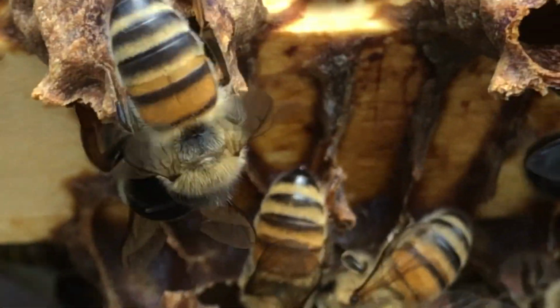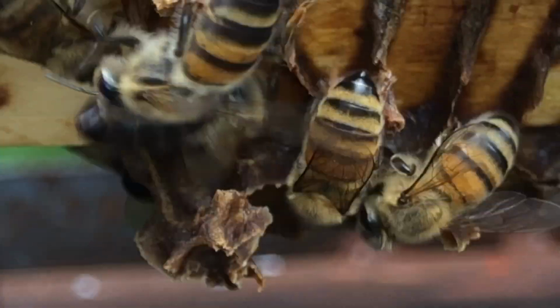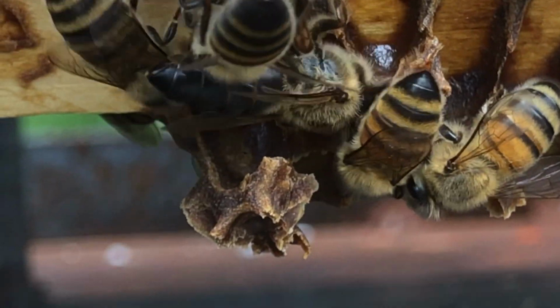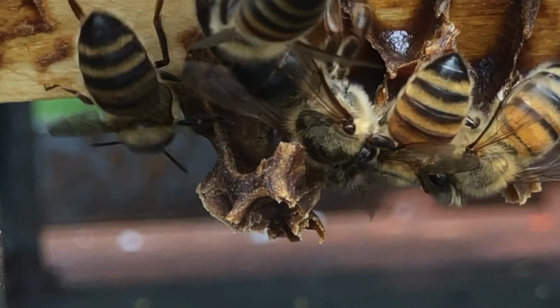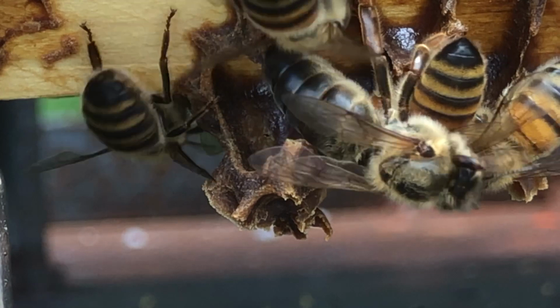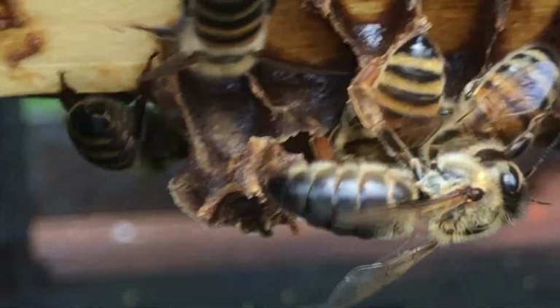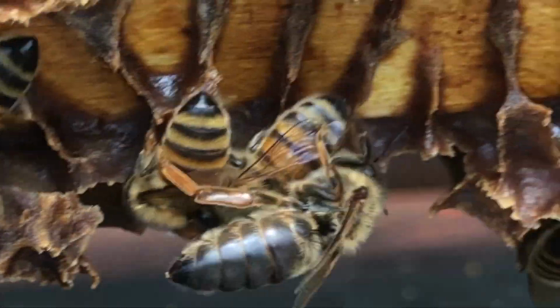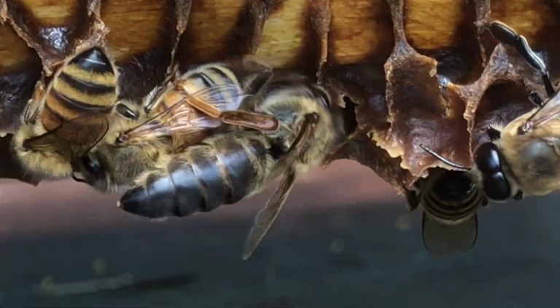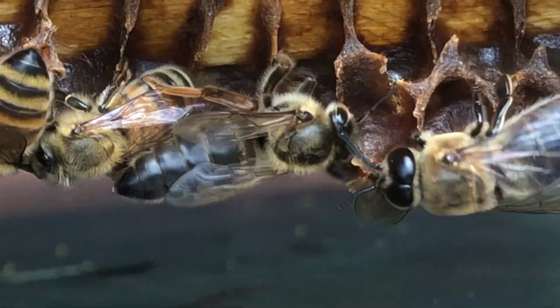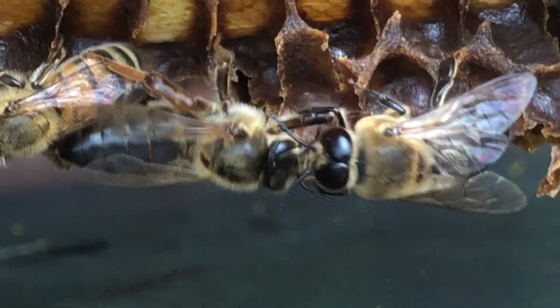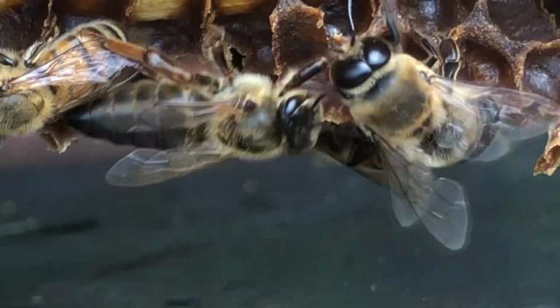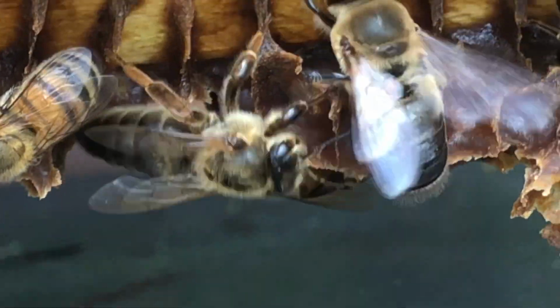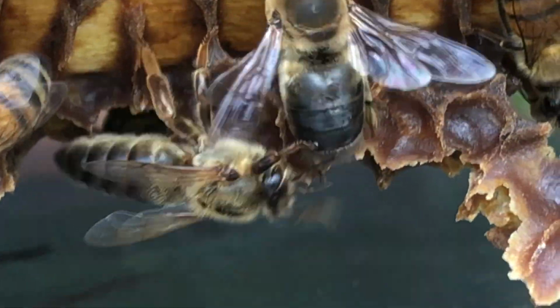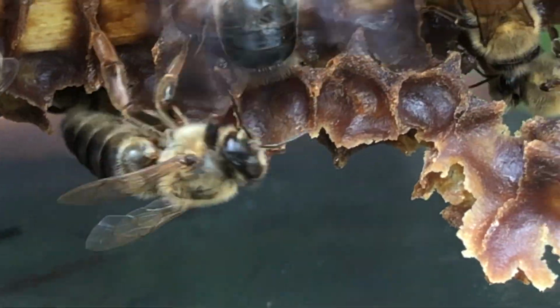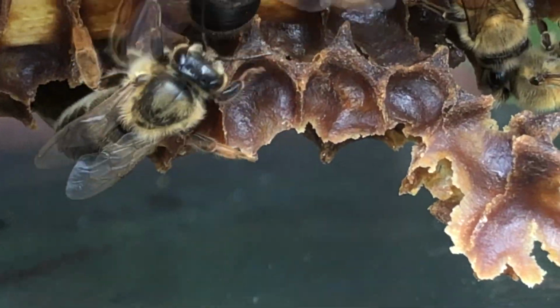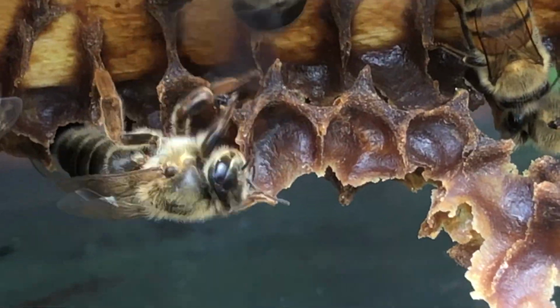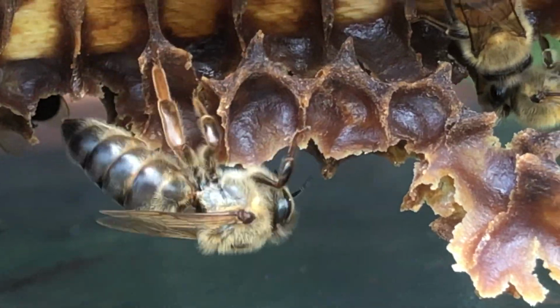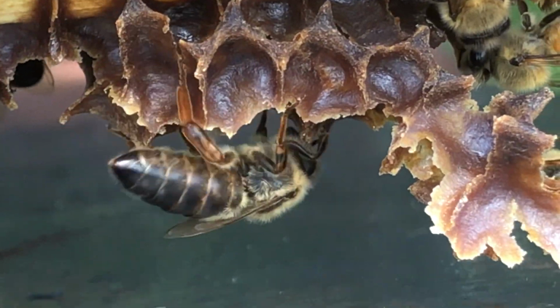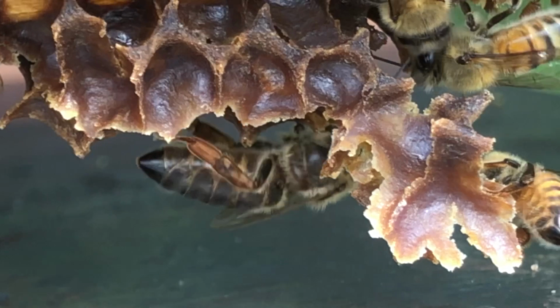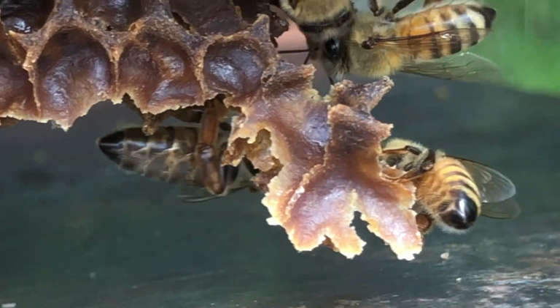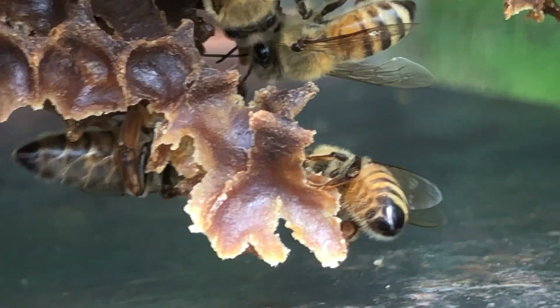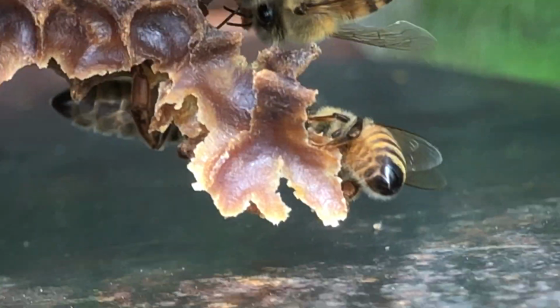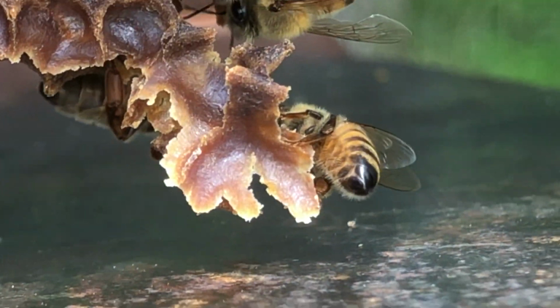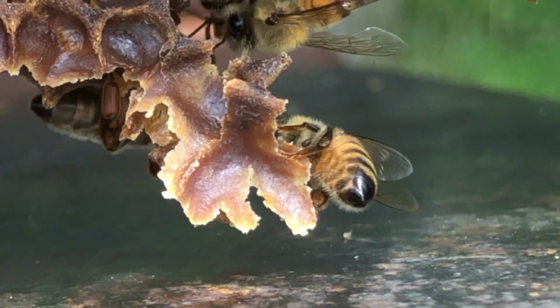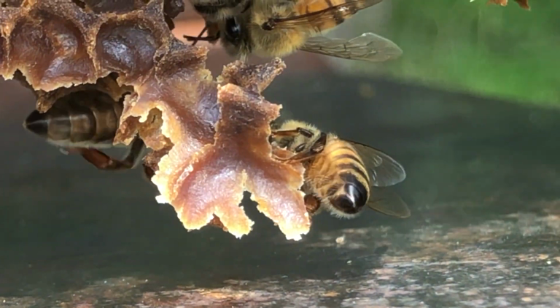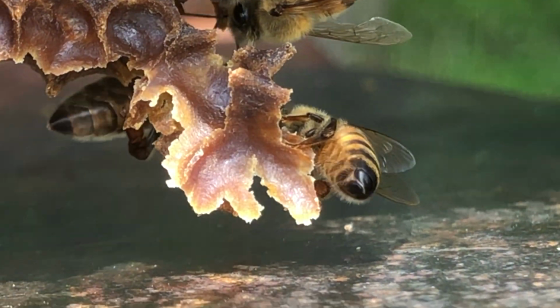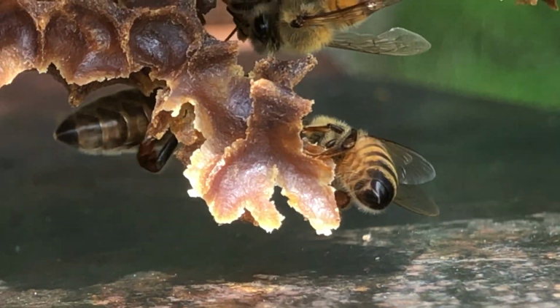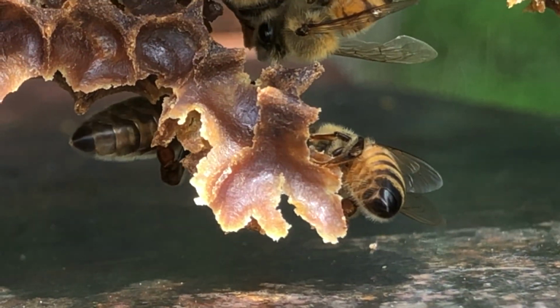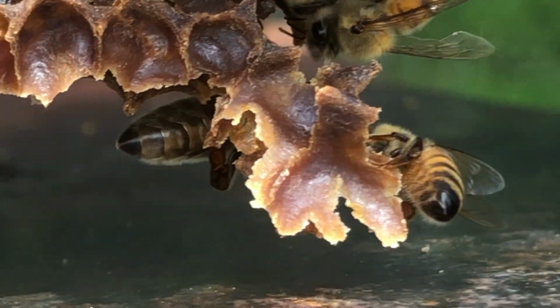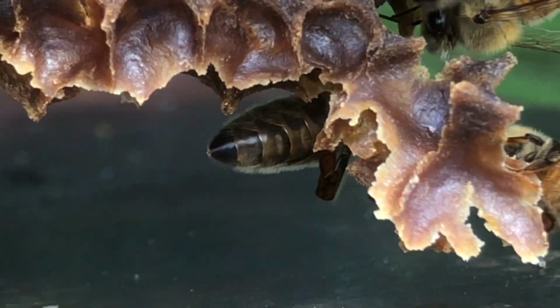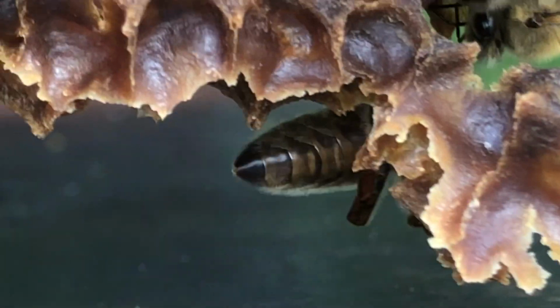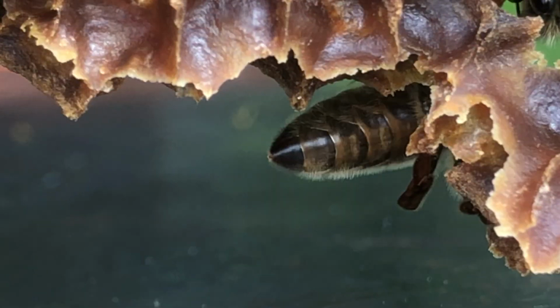Whoa. Look at her. My gosh. Look at the color of her. Gotta love that. Look at that butt.